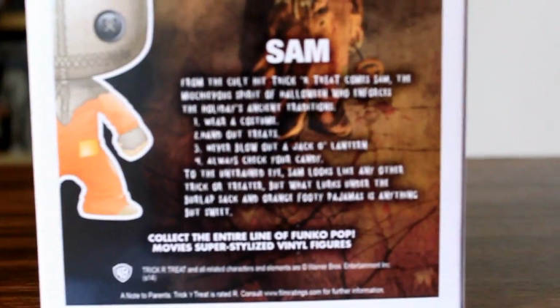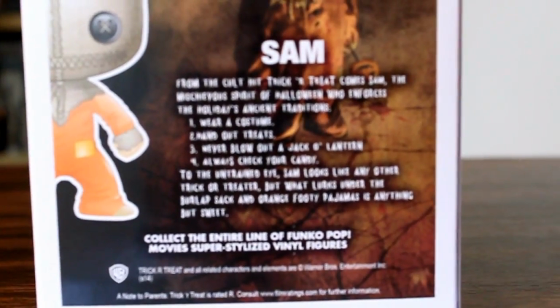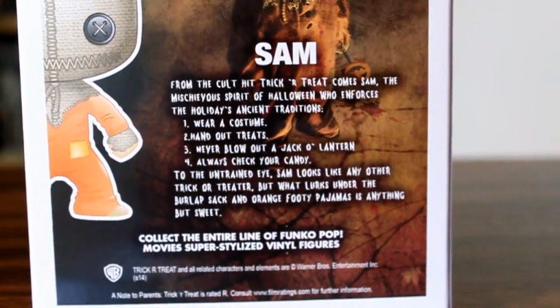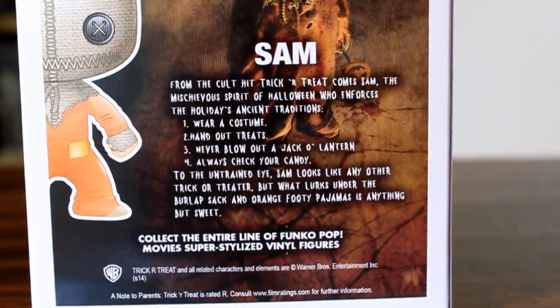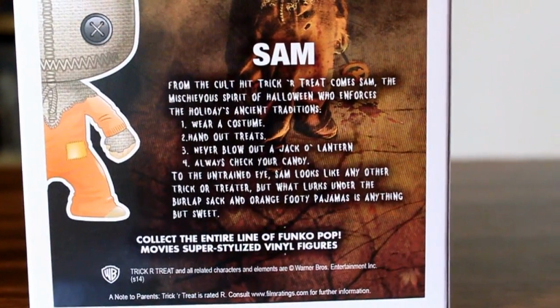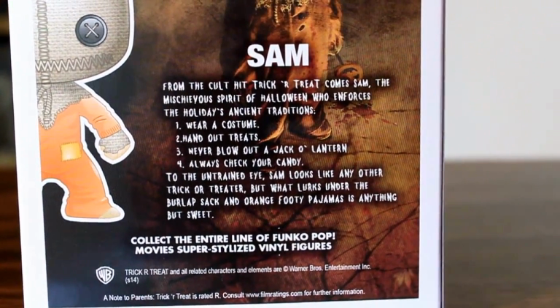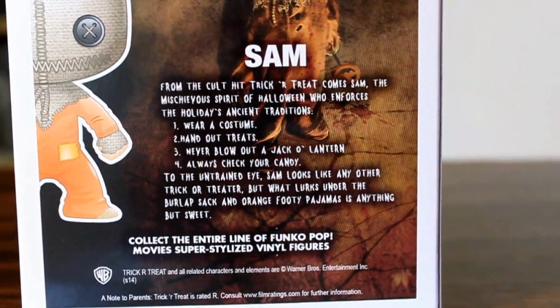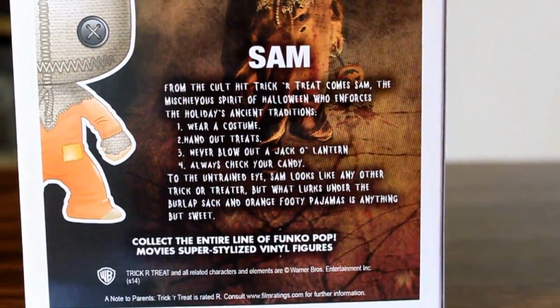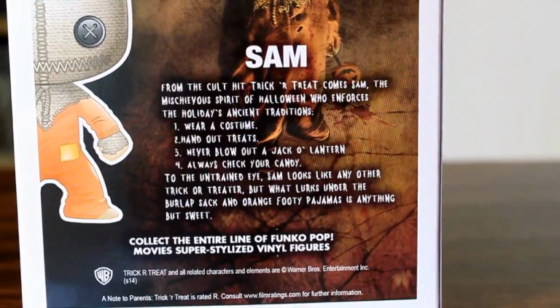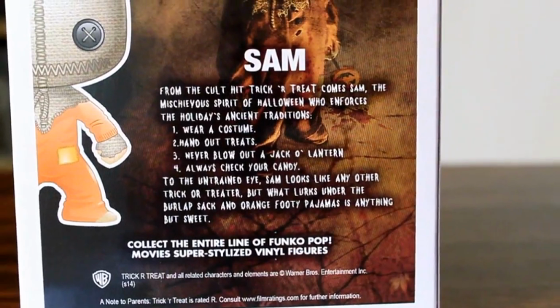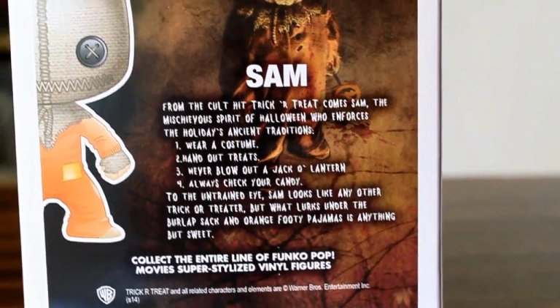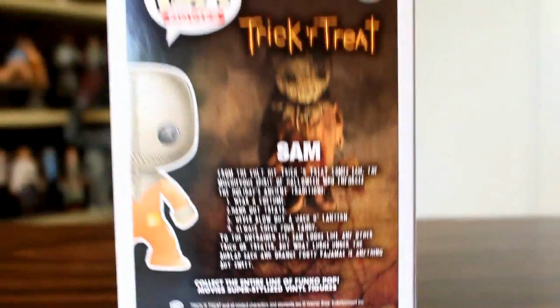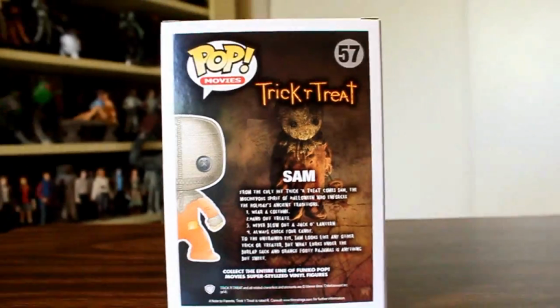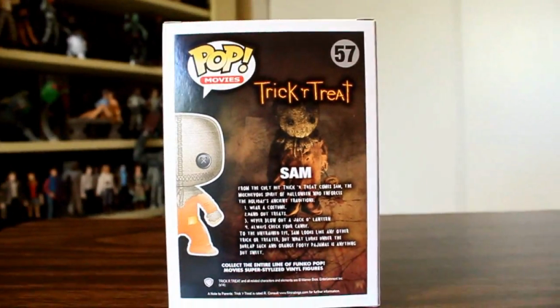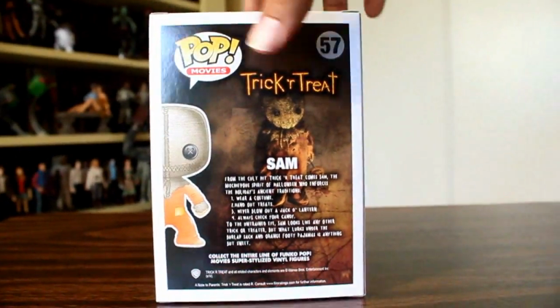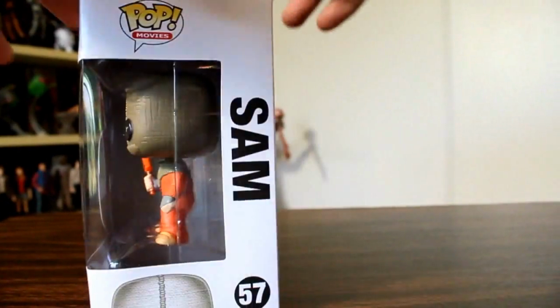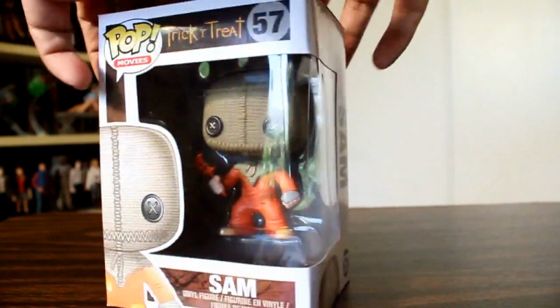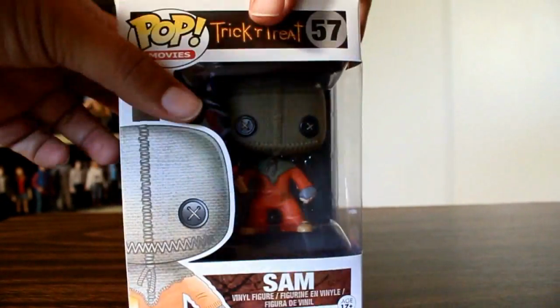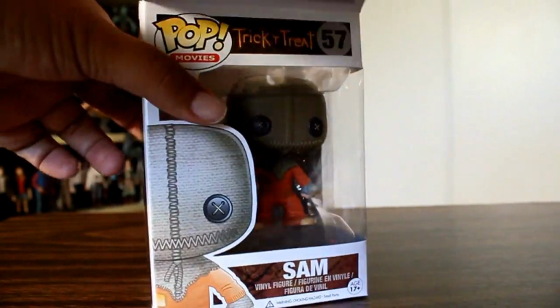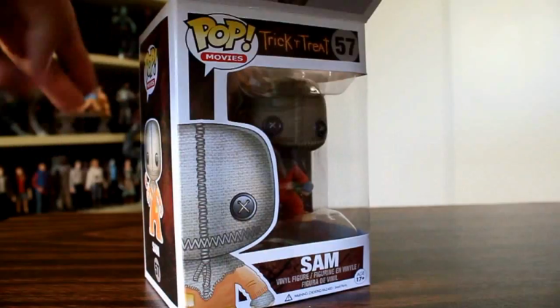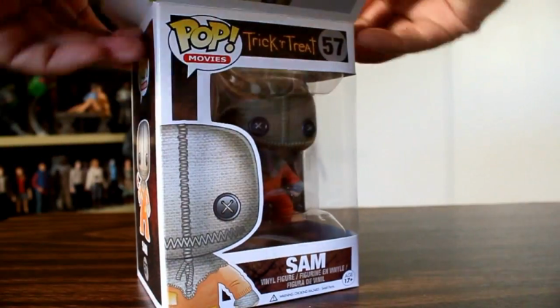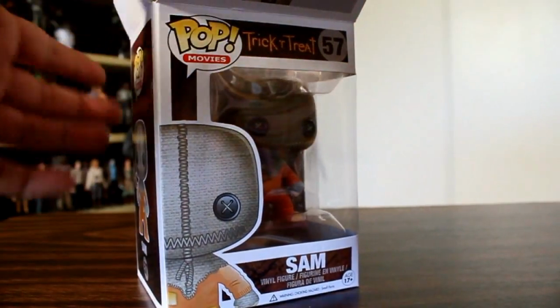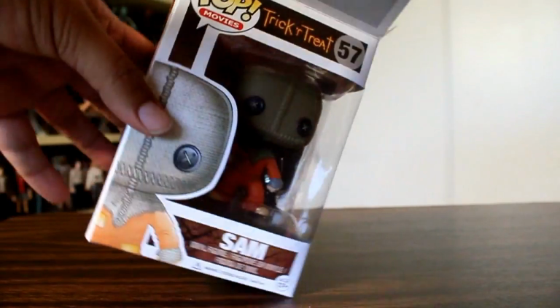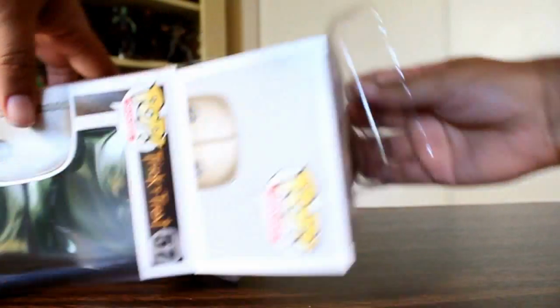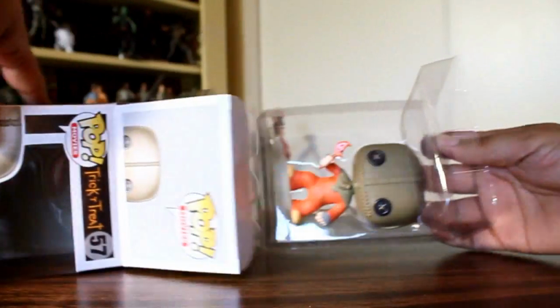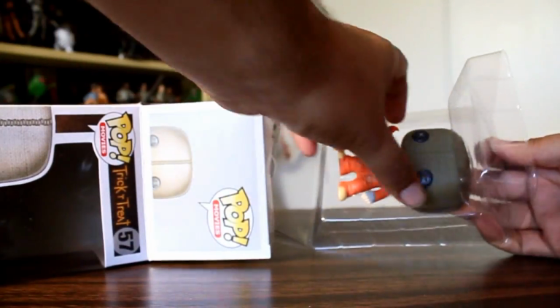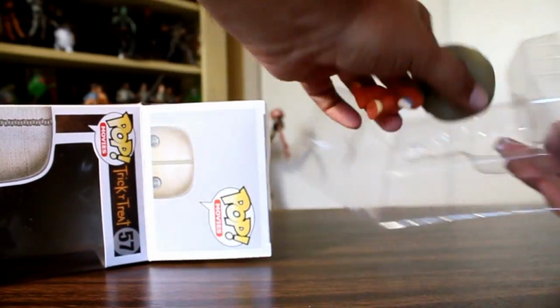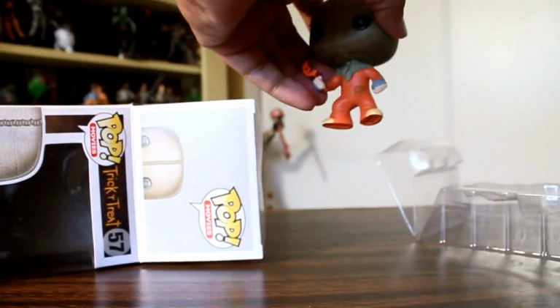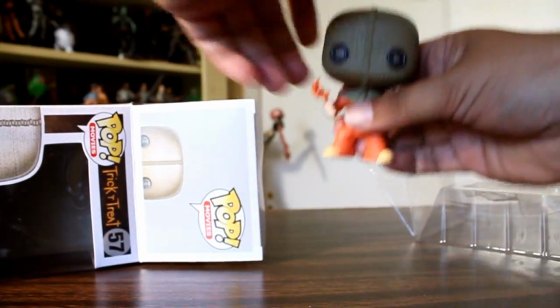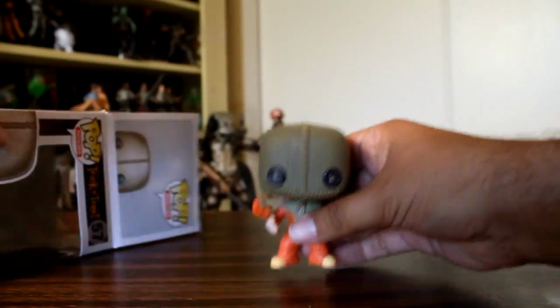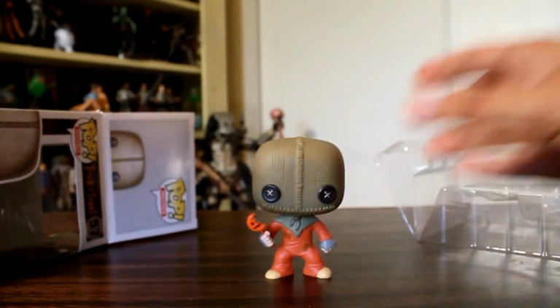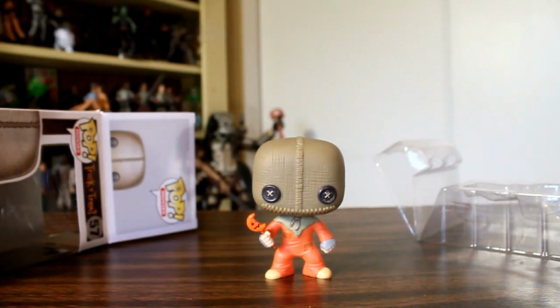Here's just a close-up look at the Rules of Halloween on the back, just so you can read the little packaging spiel. Now Sam is like one of my favorite horror characters of the modern 21st century, so I'm really glad that they made a figure of him, because Sam is awesome.